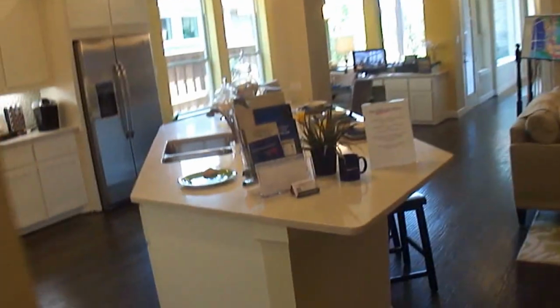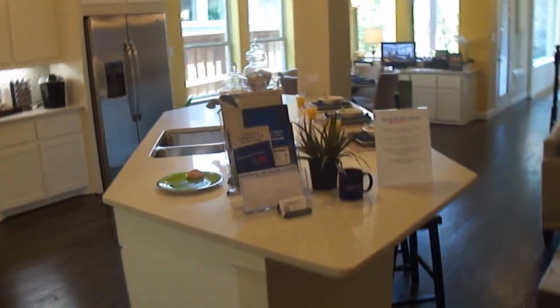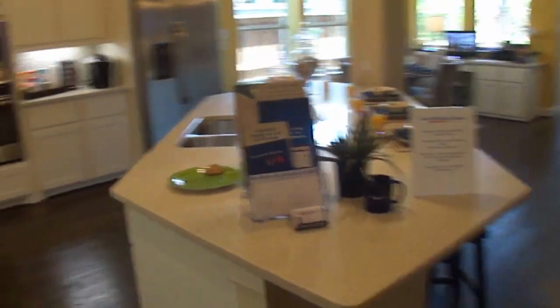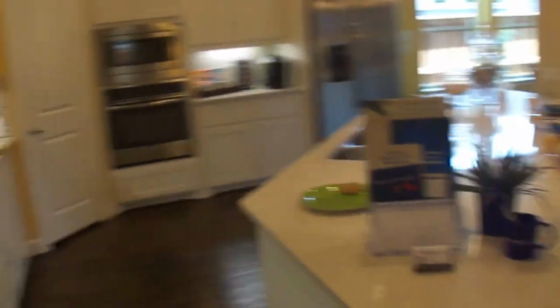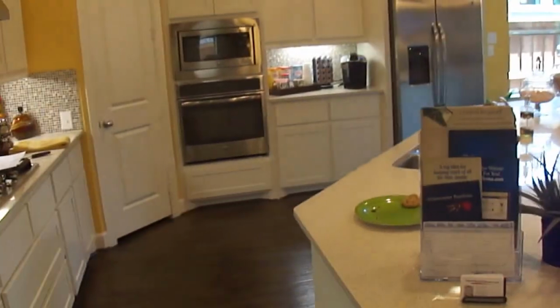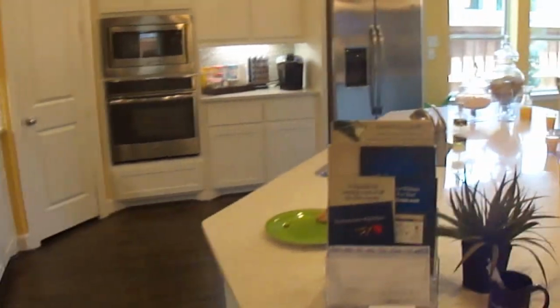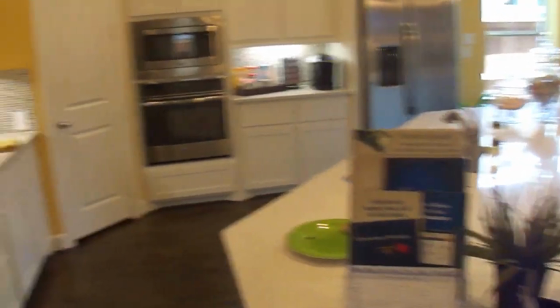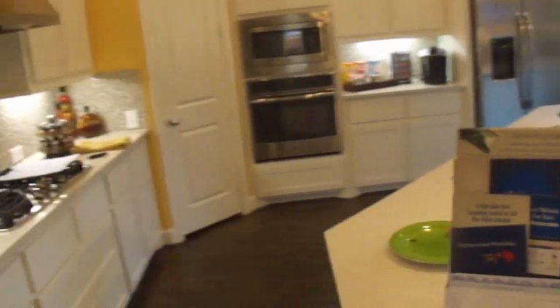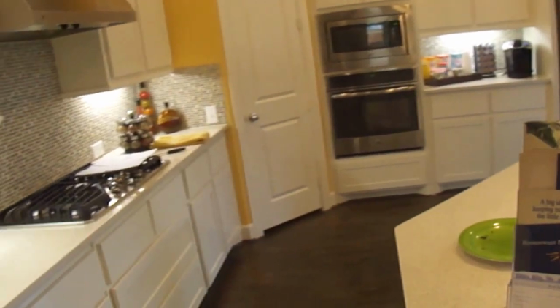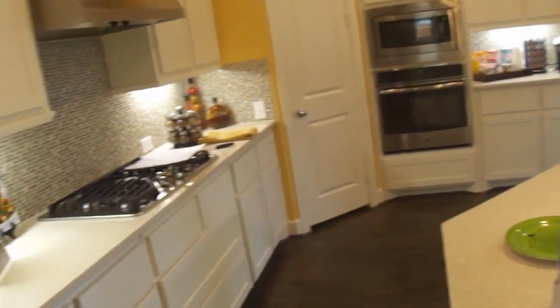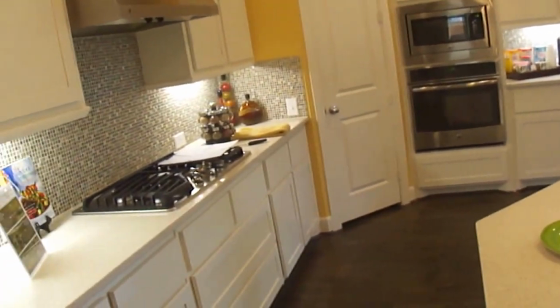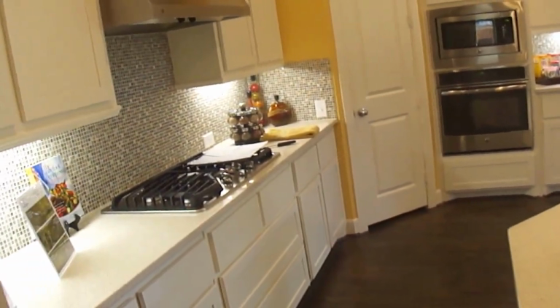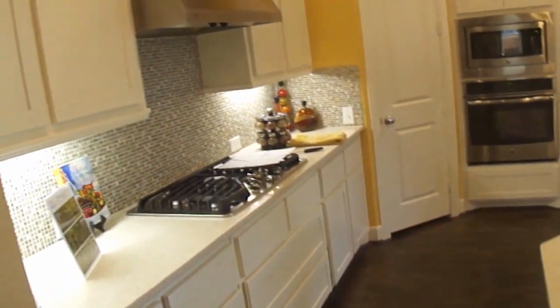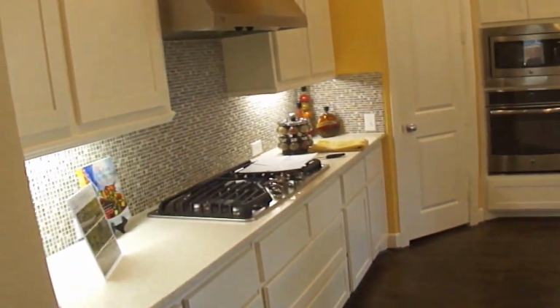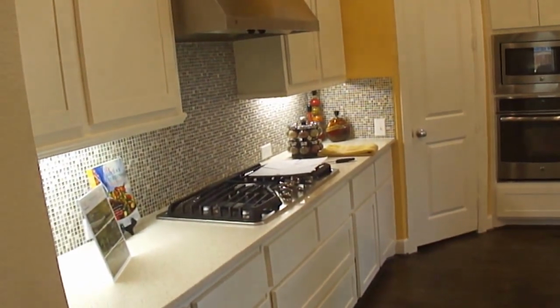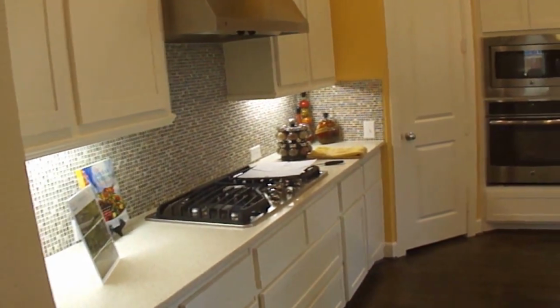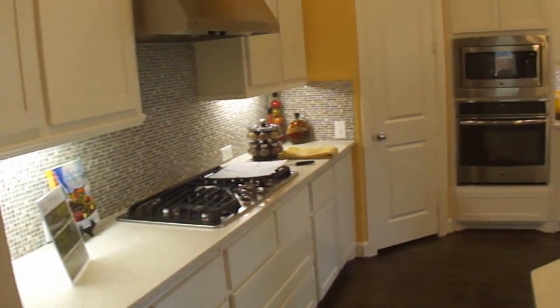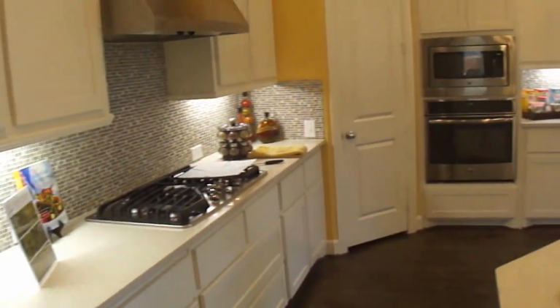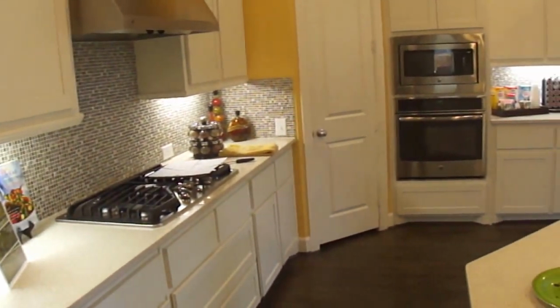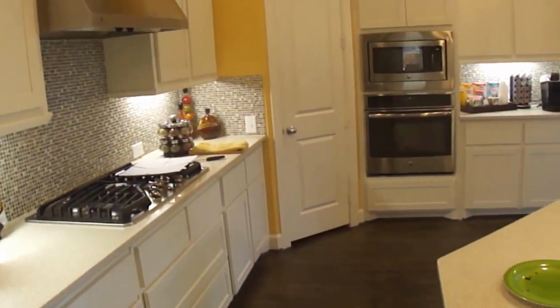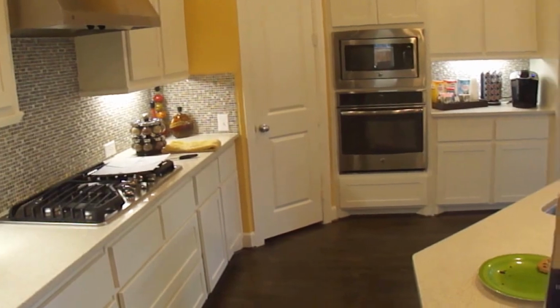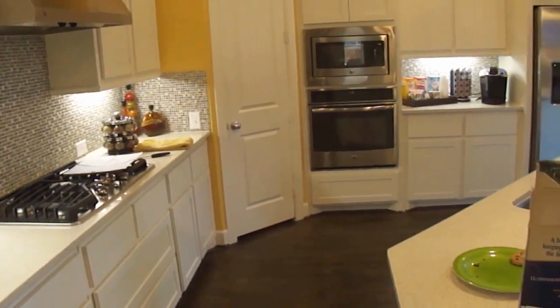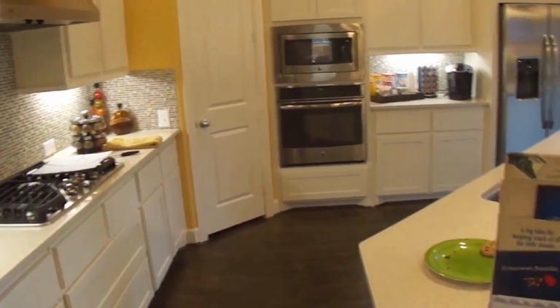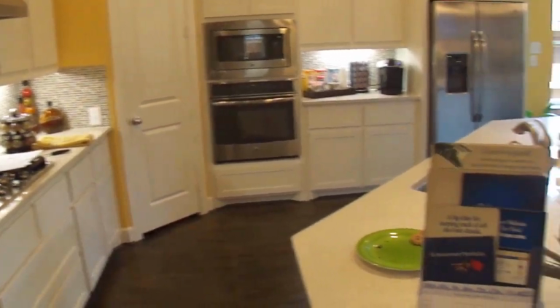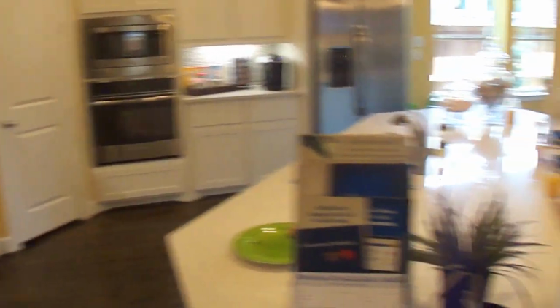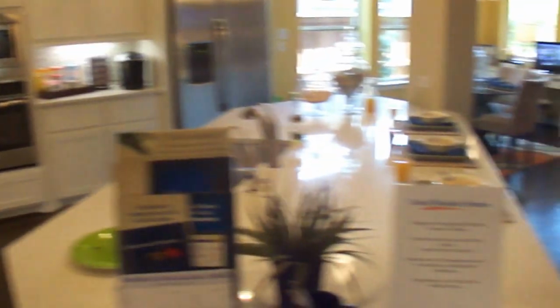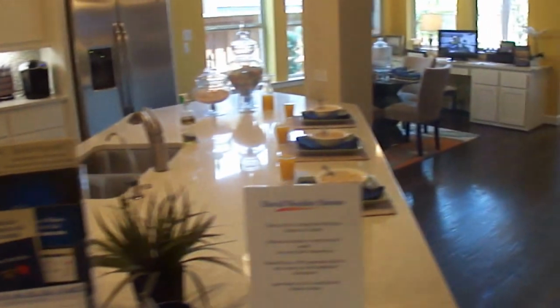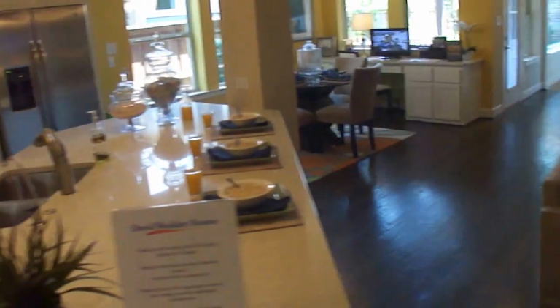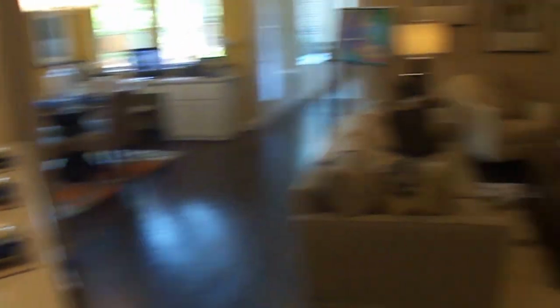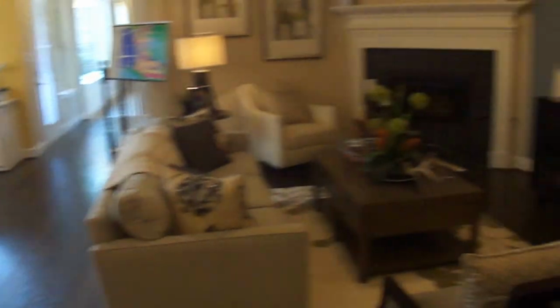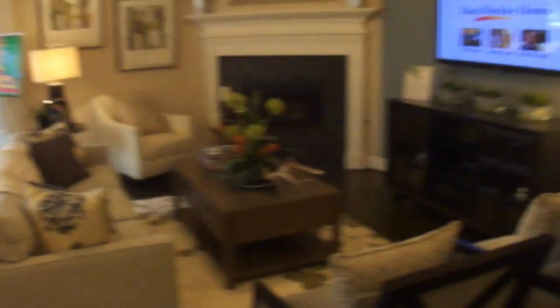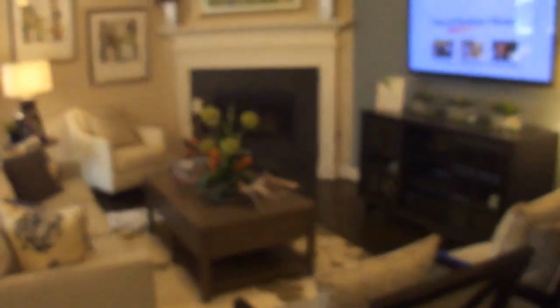Coming in to the home, the first thing you see off to the left is the kitchen — full size kitchen with an island, vent hood, microwave, pantry, and oven.